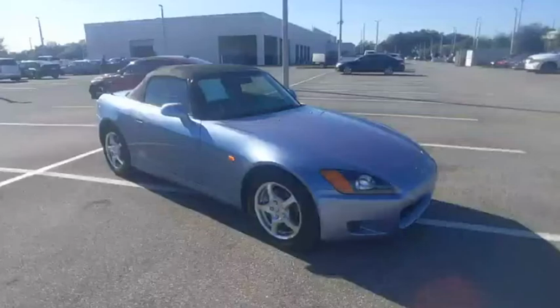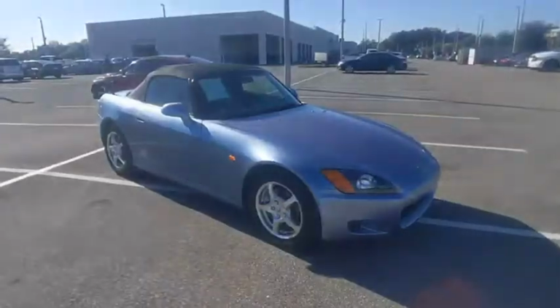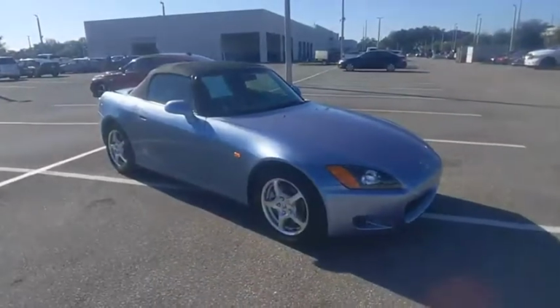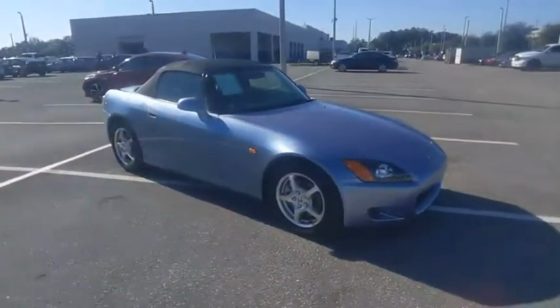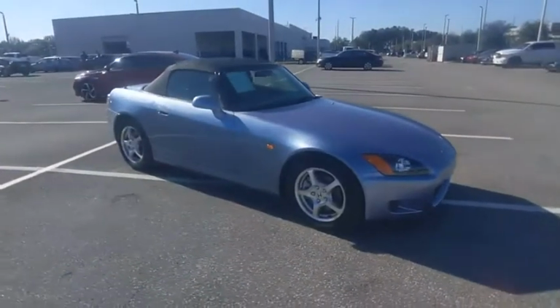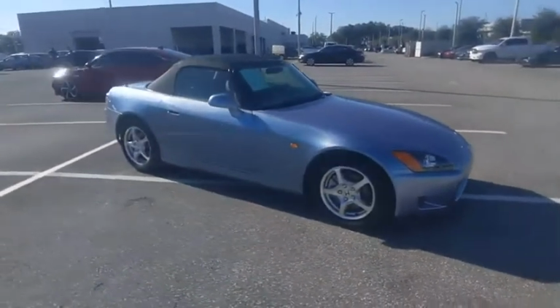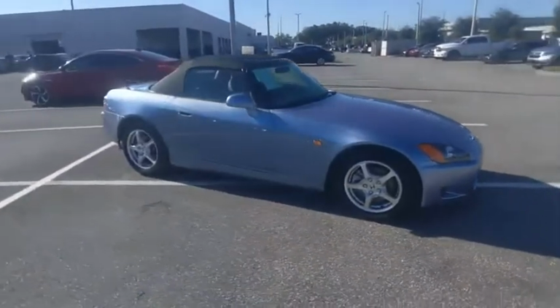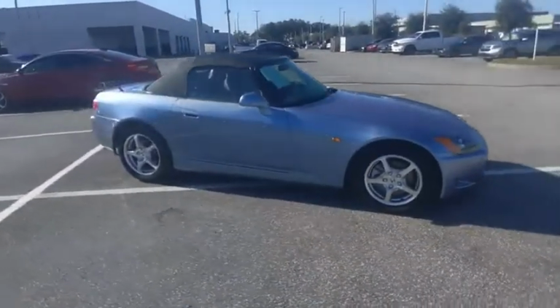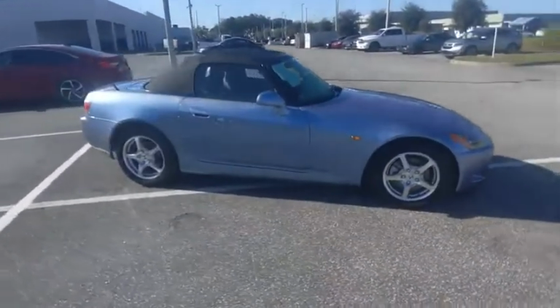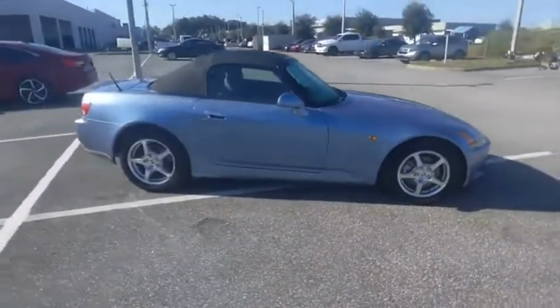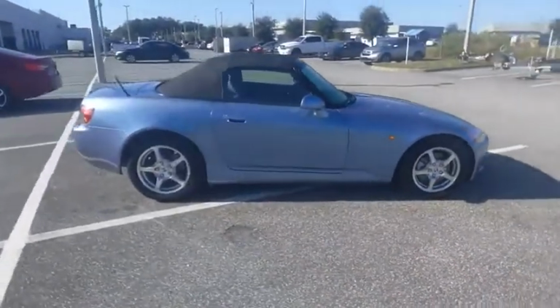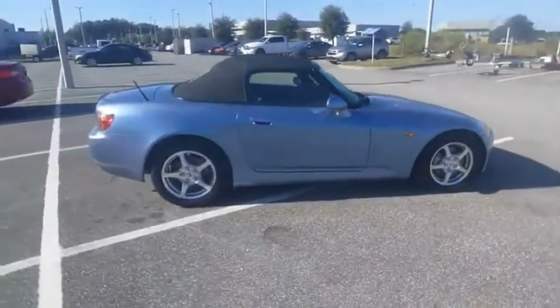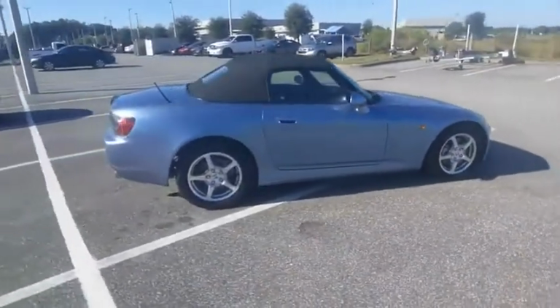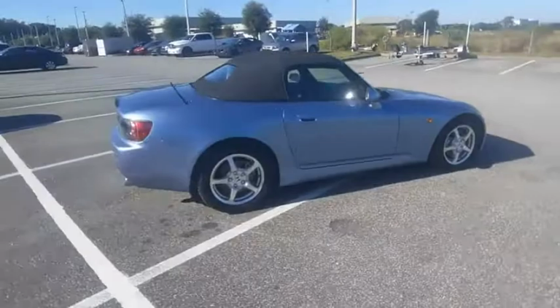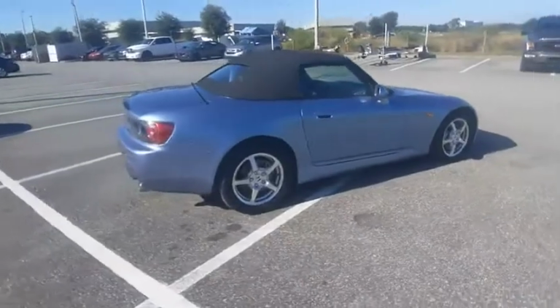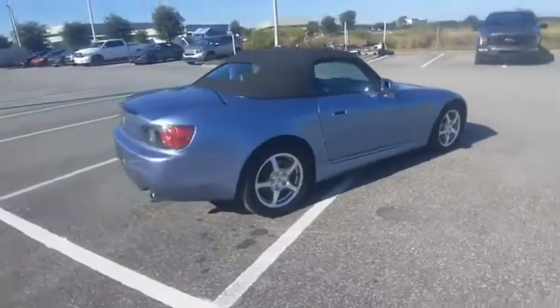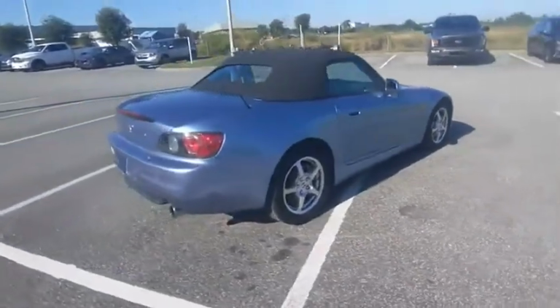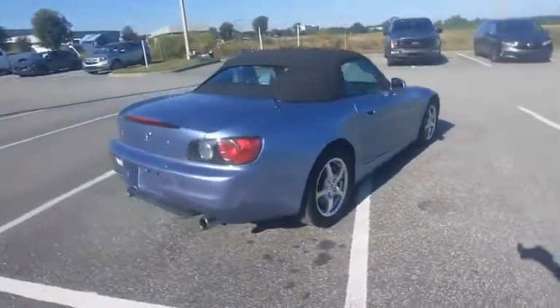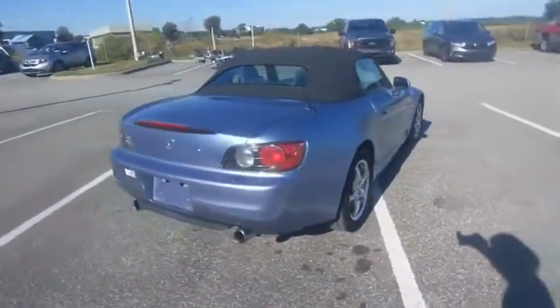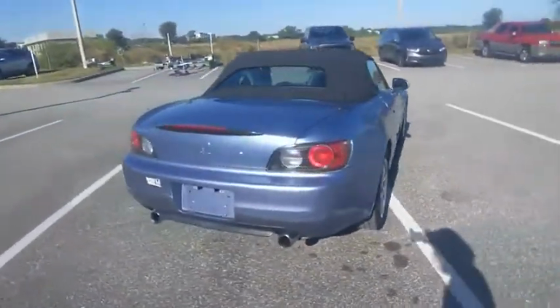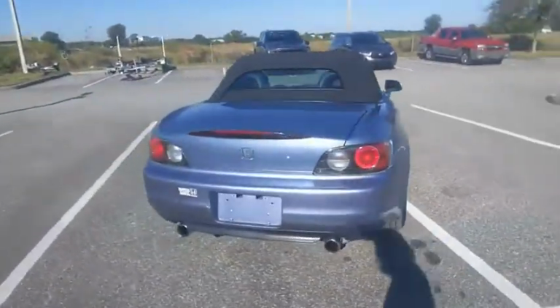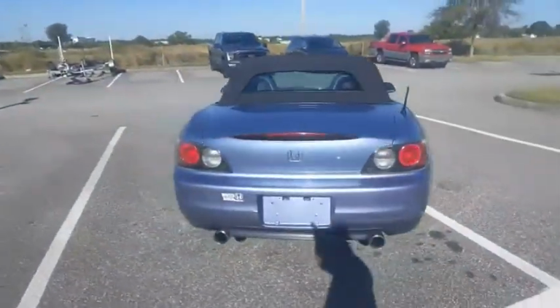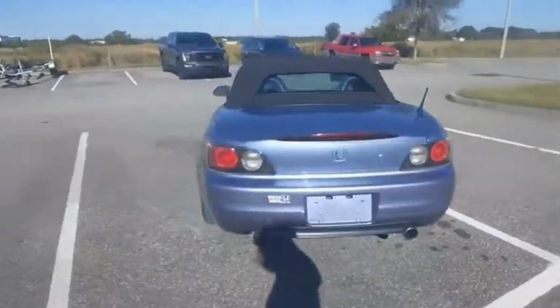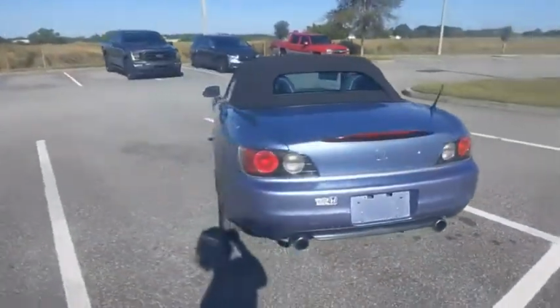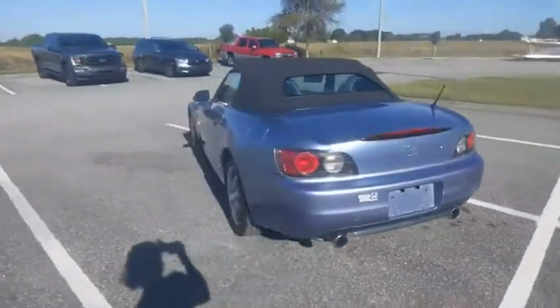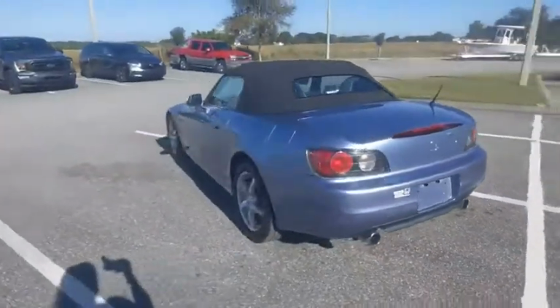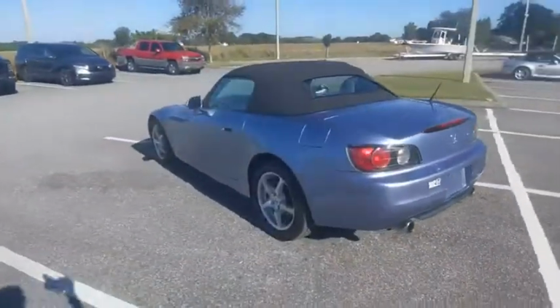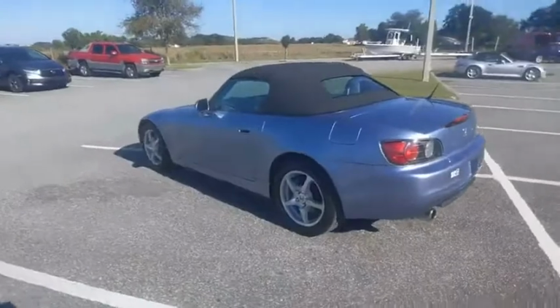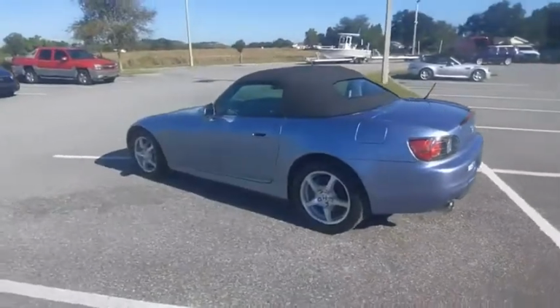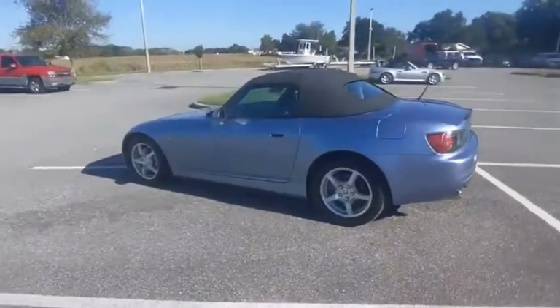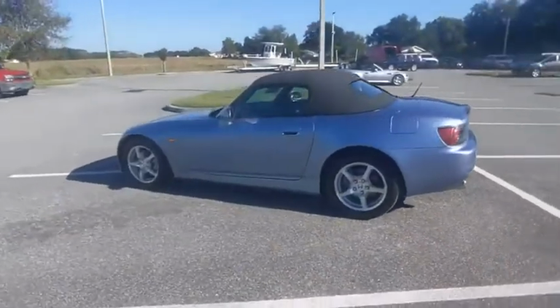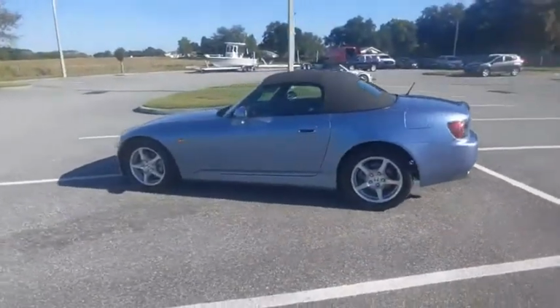Looking for the right vehicle? Check out the 2003 S2000. The Honda S2000 is a two-seat roadster with the size of a small Mazda Miata and the speed of a Porsche Boxster.